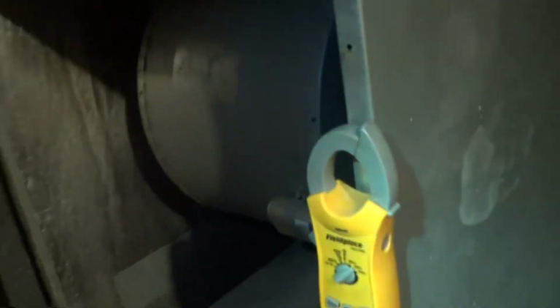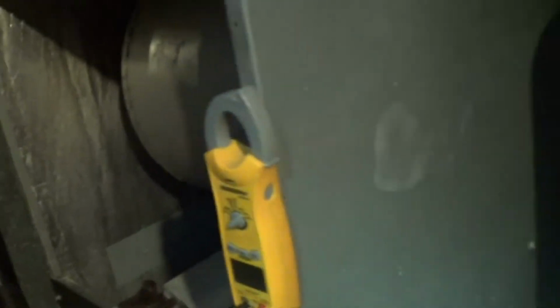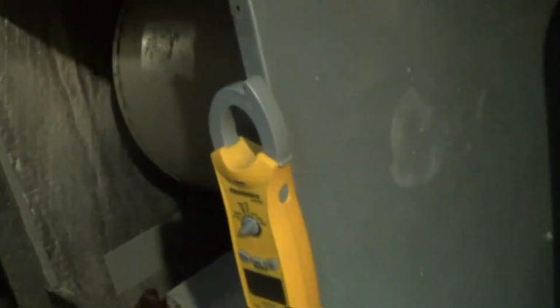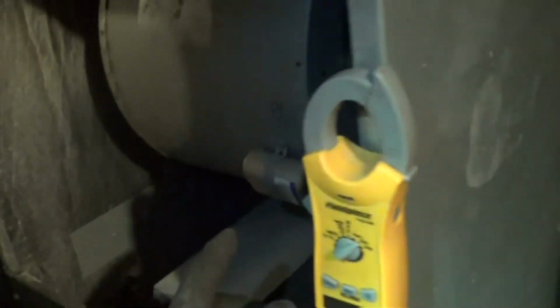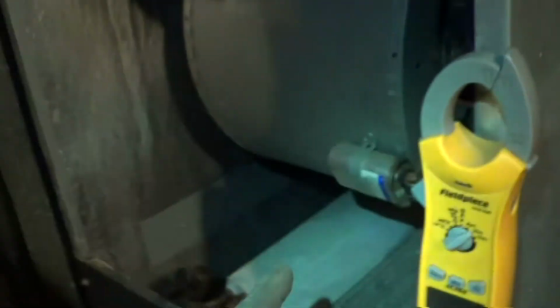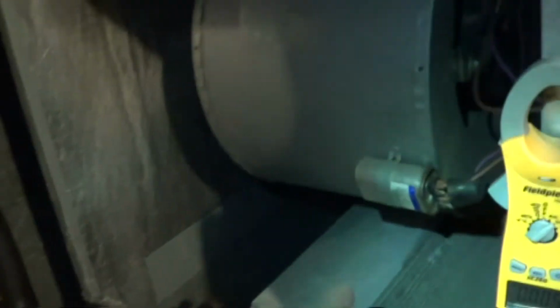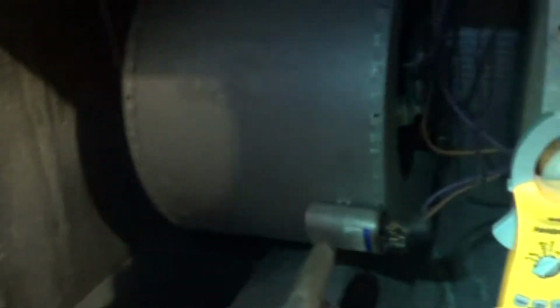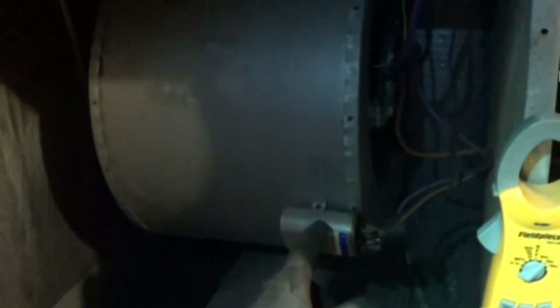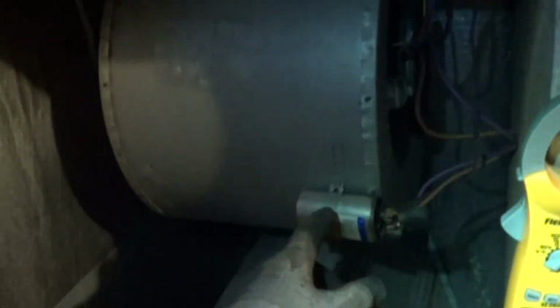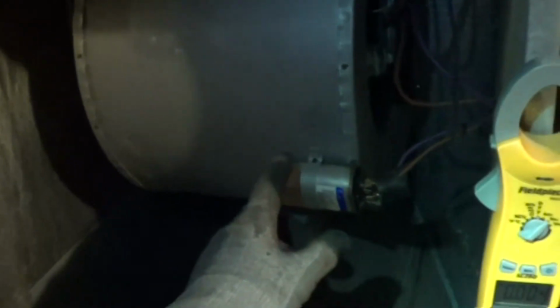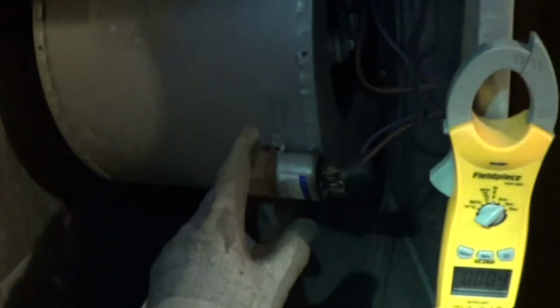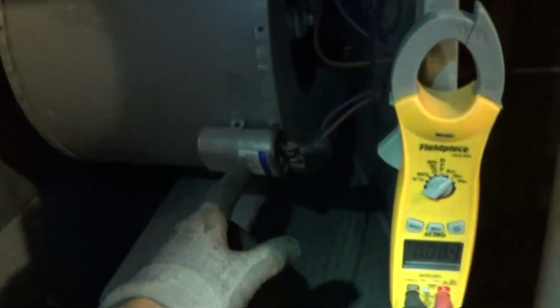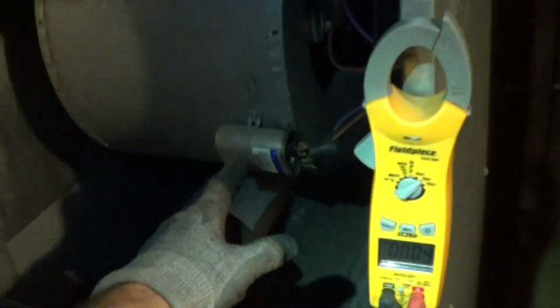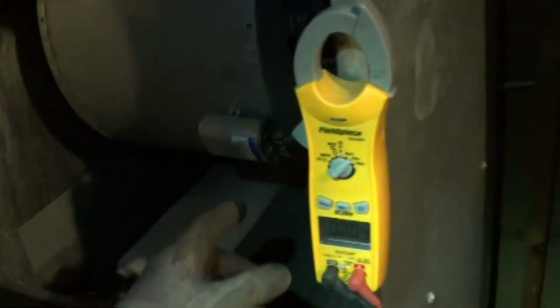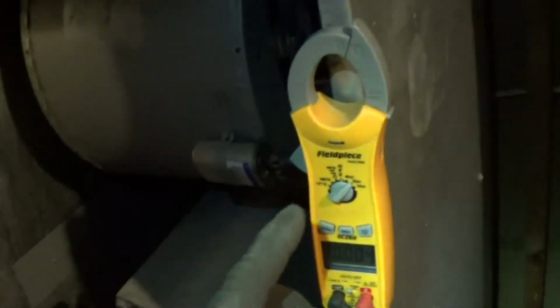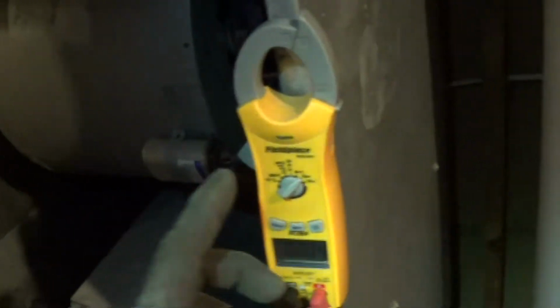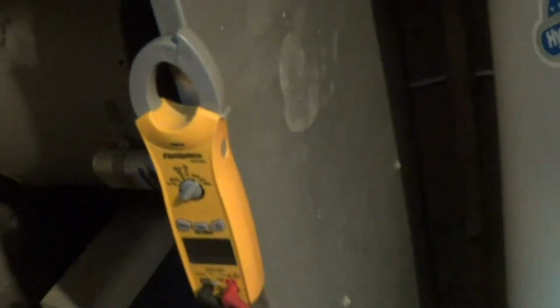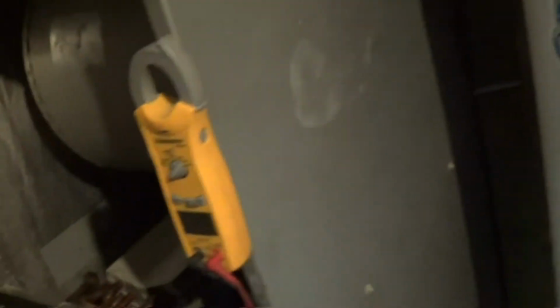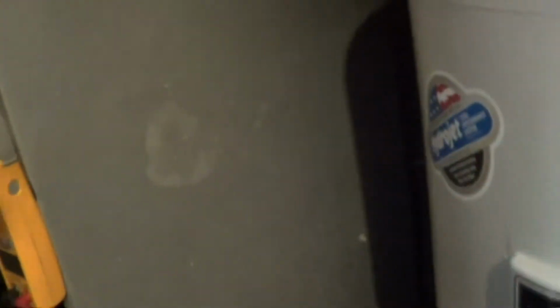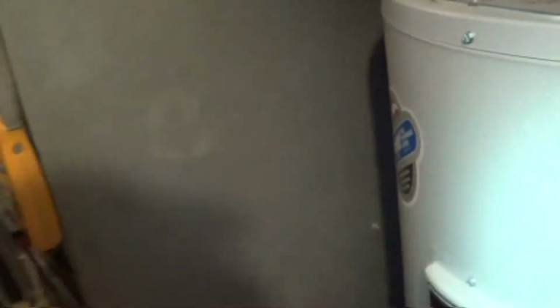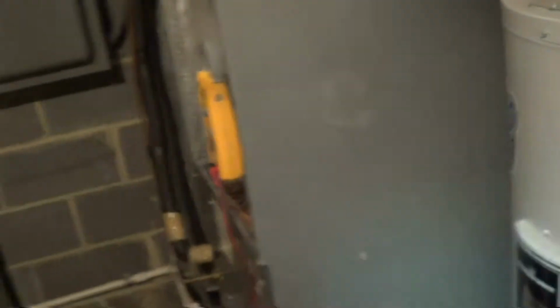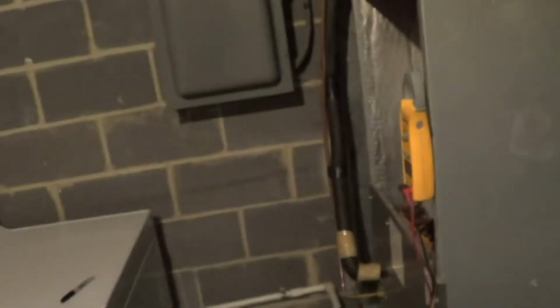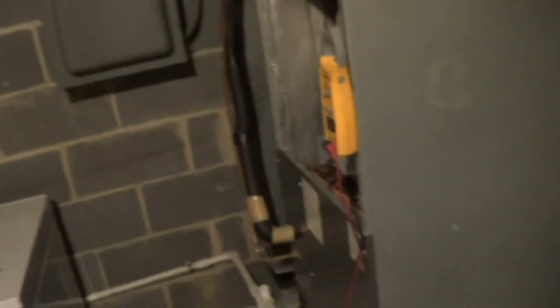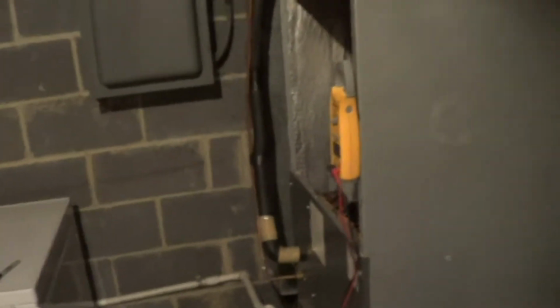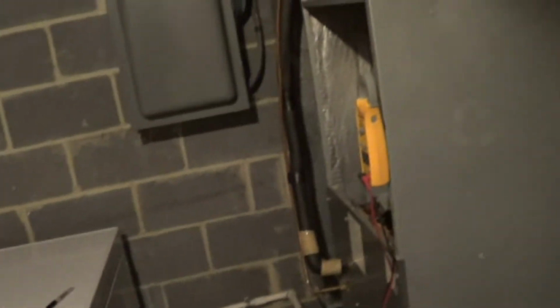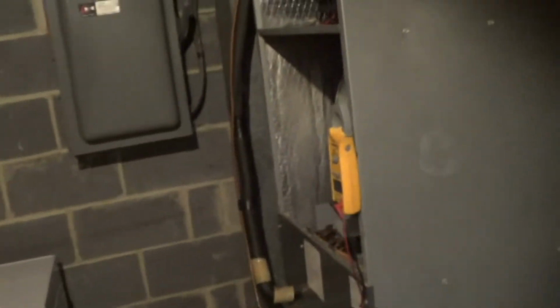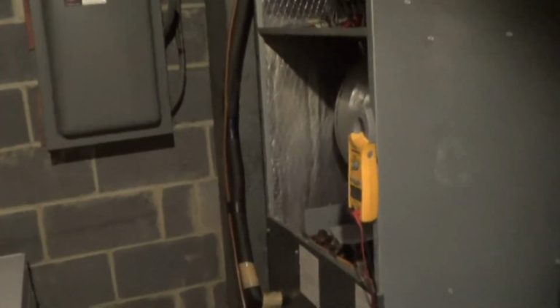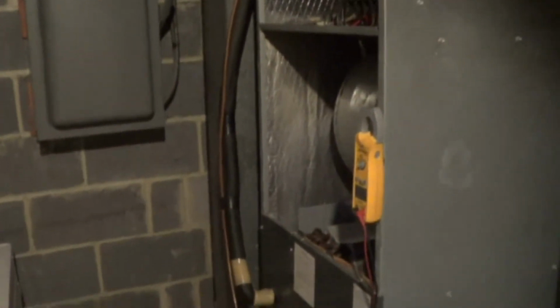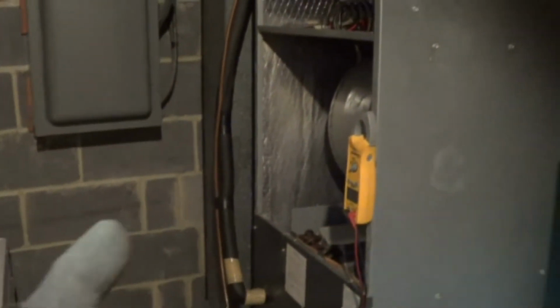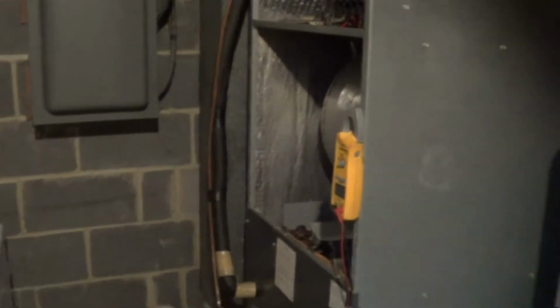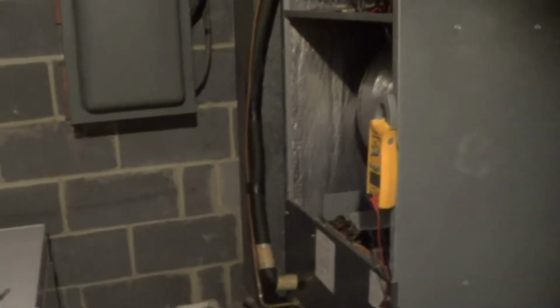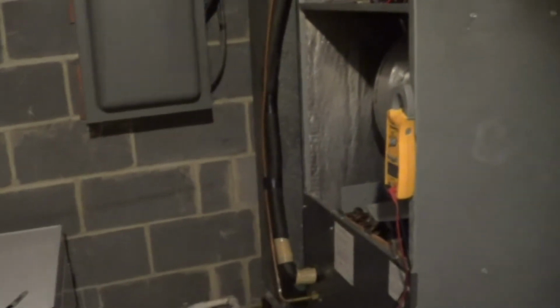I want to show a quick video on how to check the capacitor microfarads without using a microfarad meter. We're going to be checking the reactance, which is basically the Ohm's law of the capacitor.